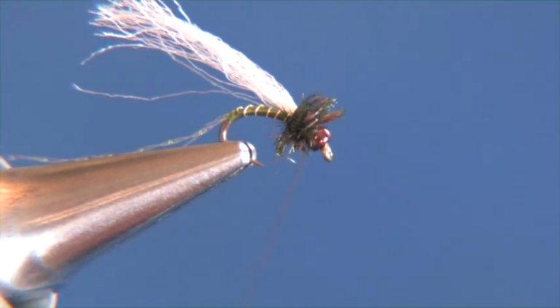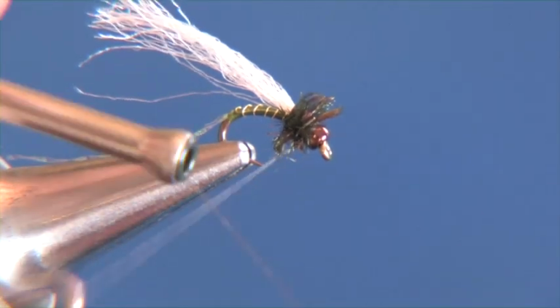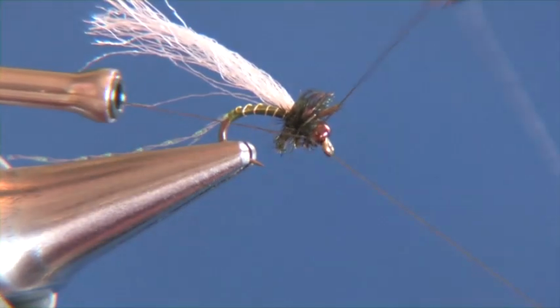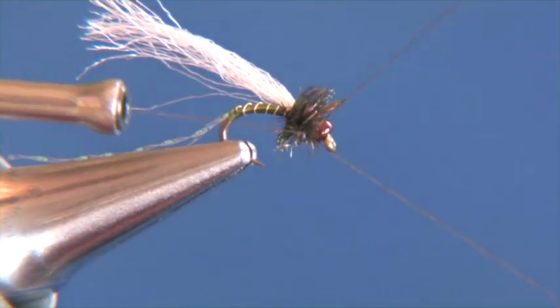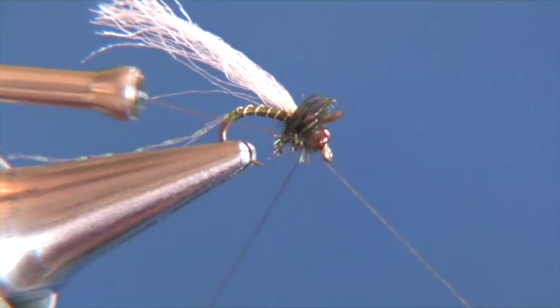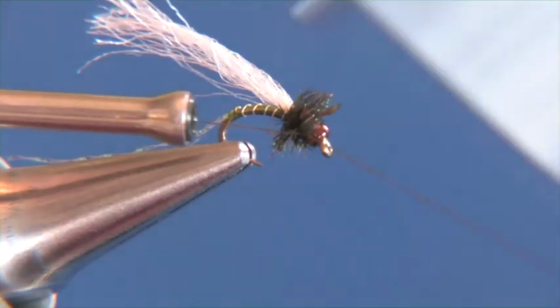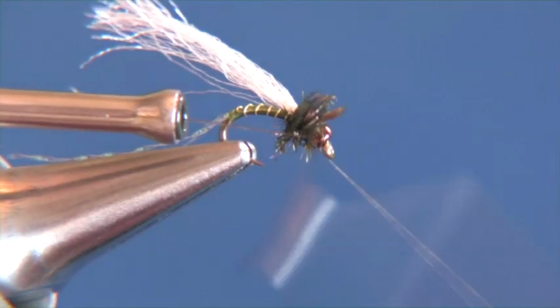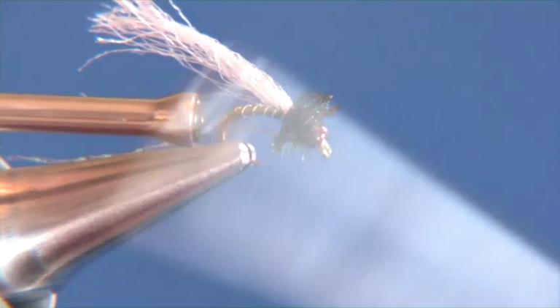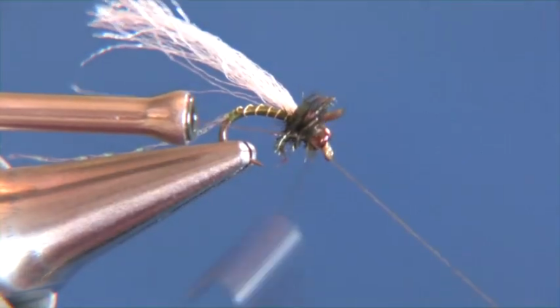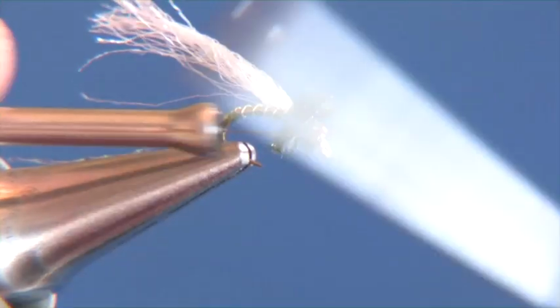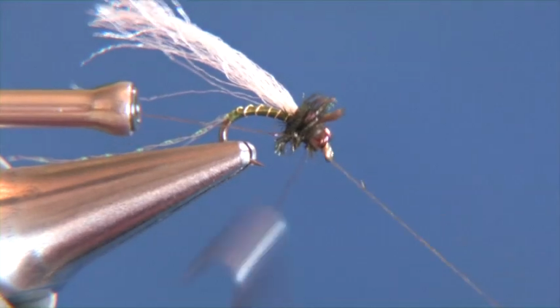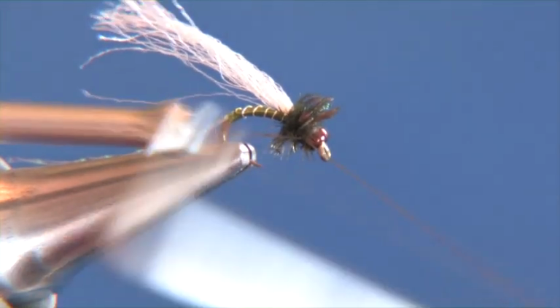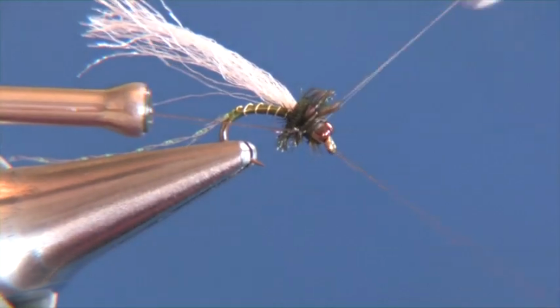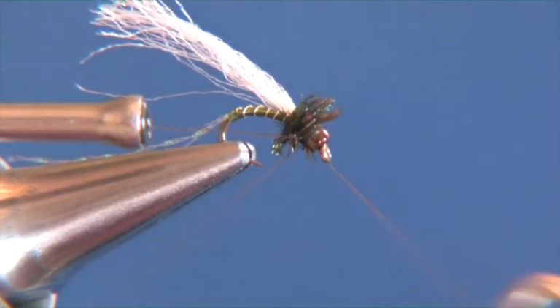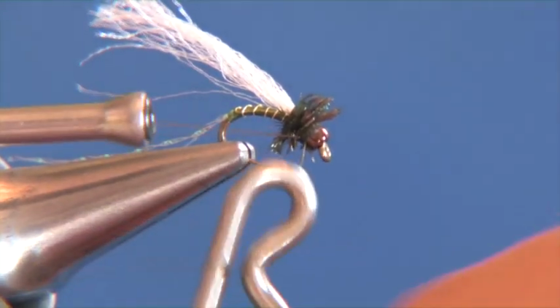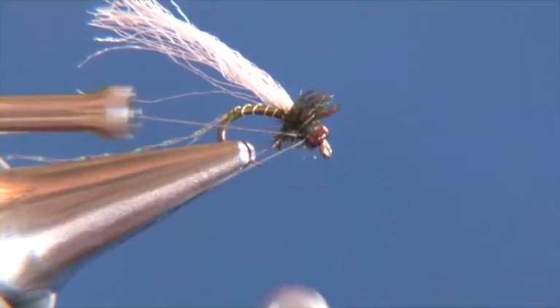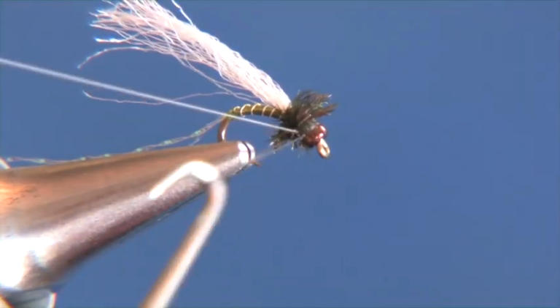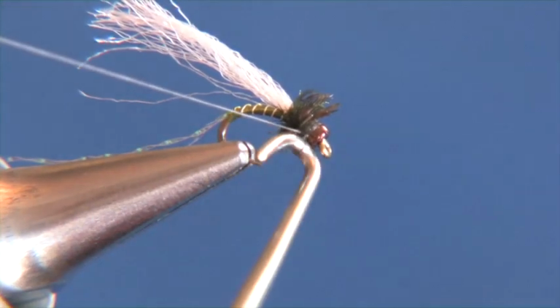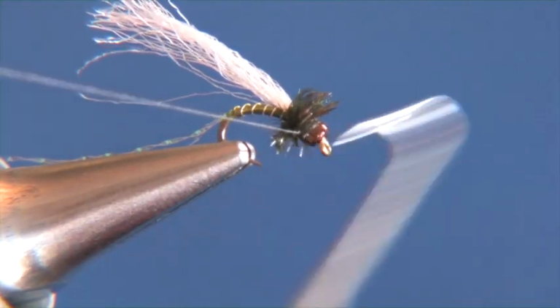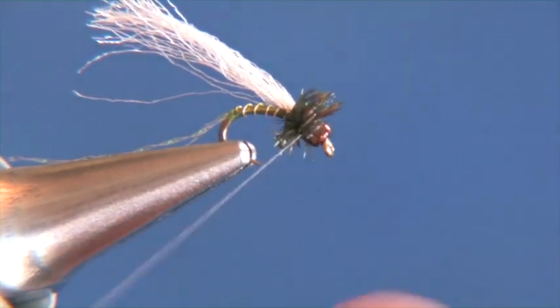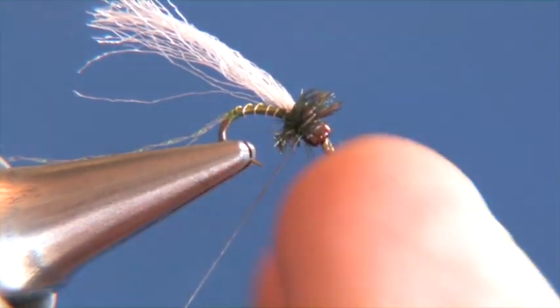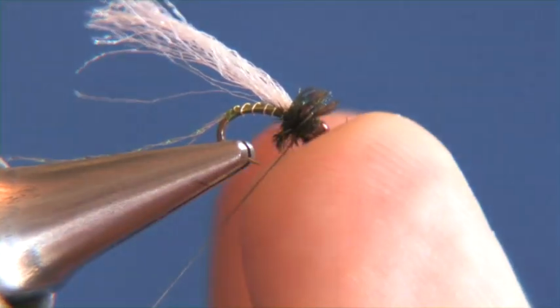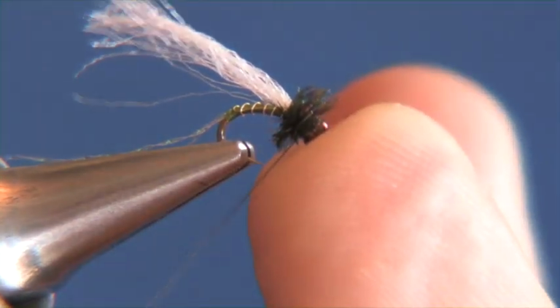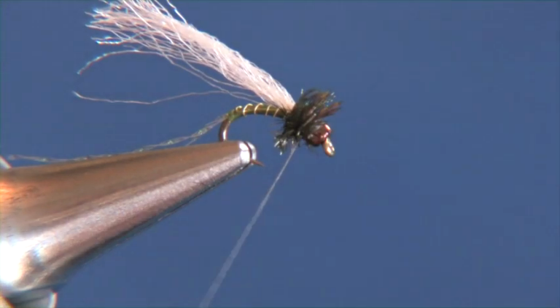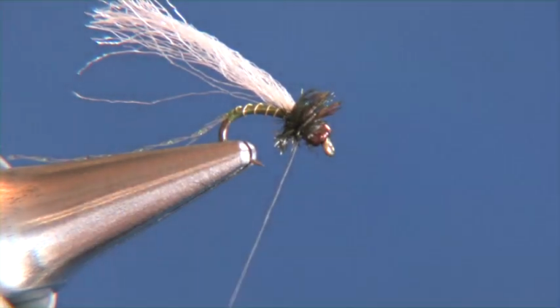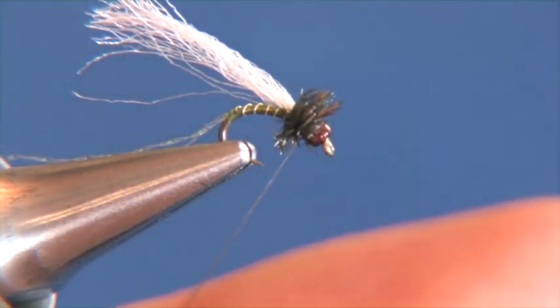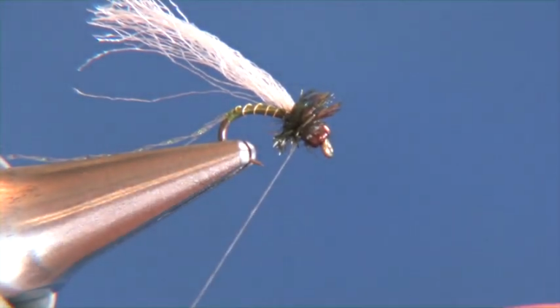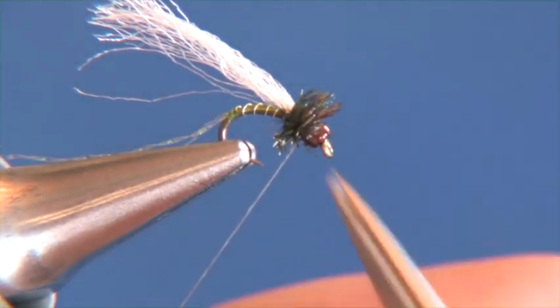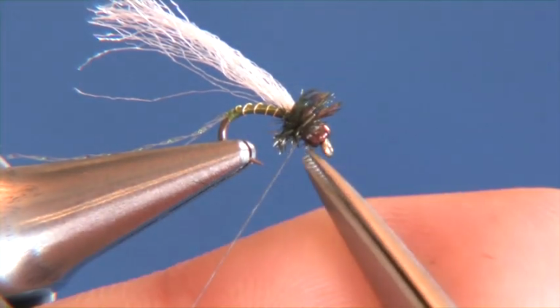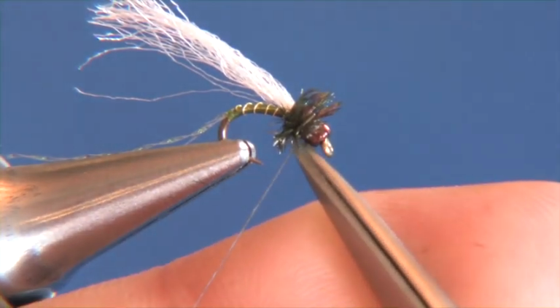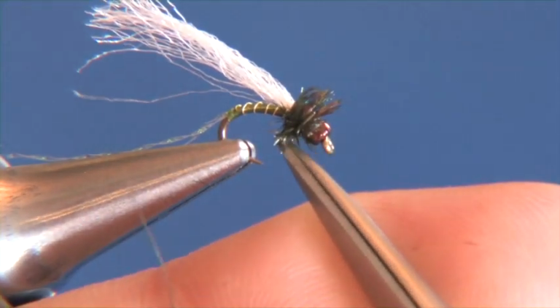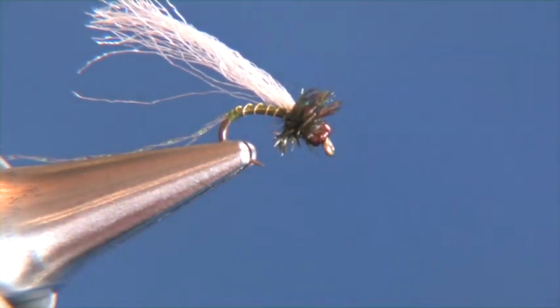Now that that's taken care of, we're just going to go ahead and grab our whip finish and finish out the head. We're going to tie off right behind the bead there — about four to five wraps will be just about right. Snug that up and go ahead and clip out your thread.